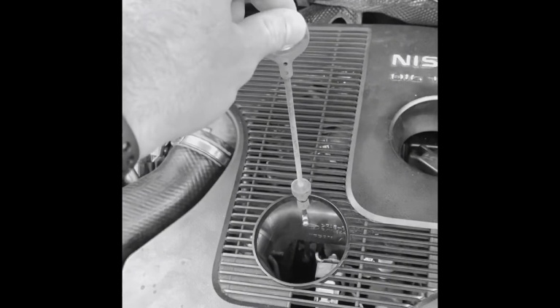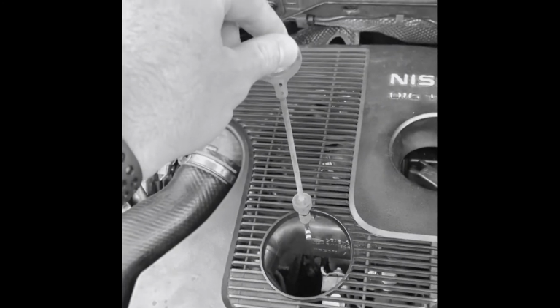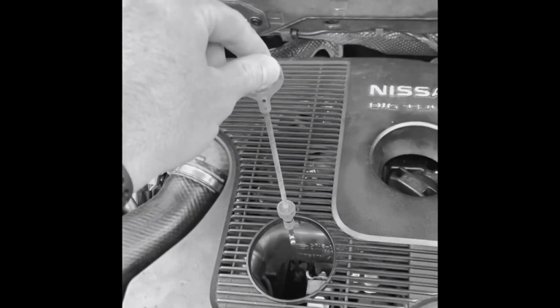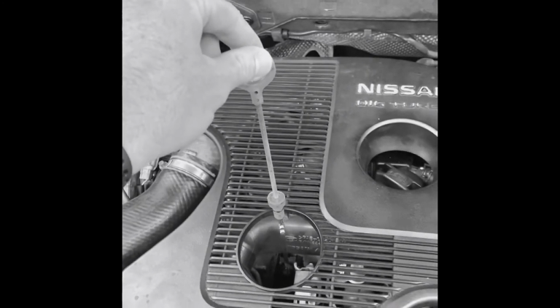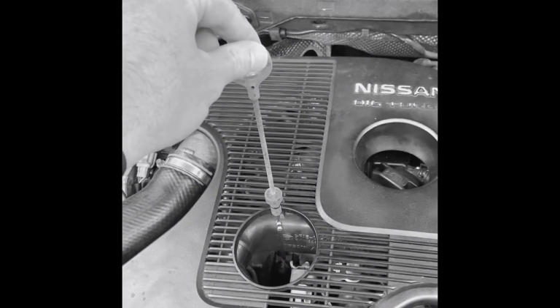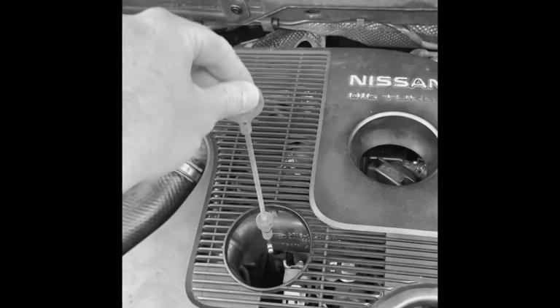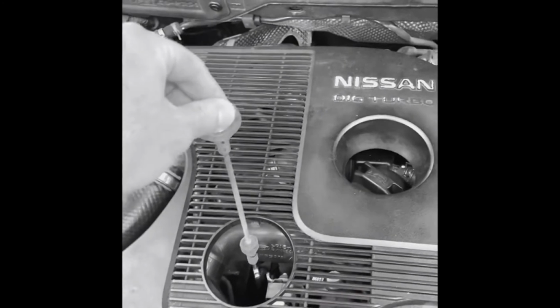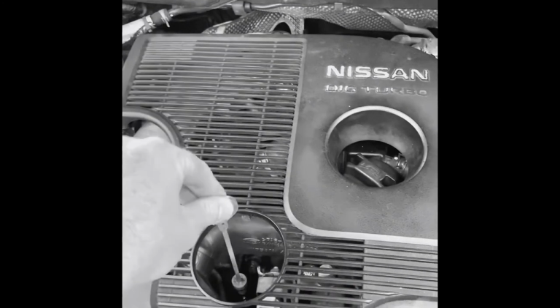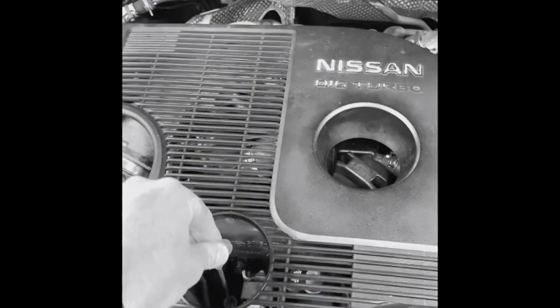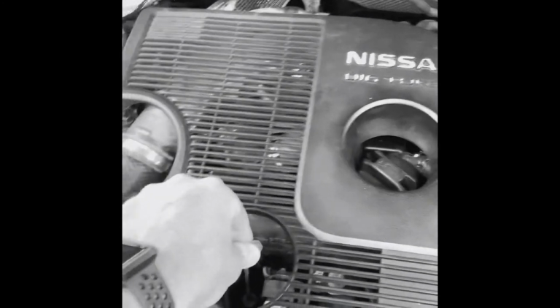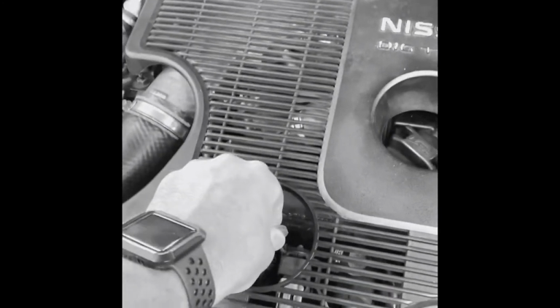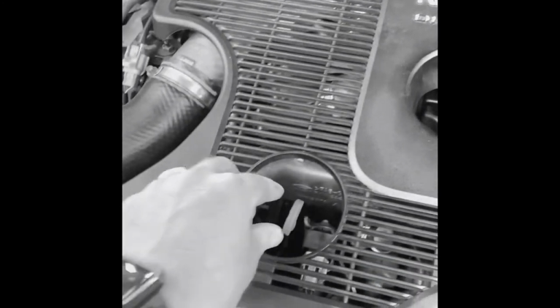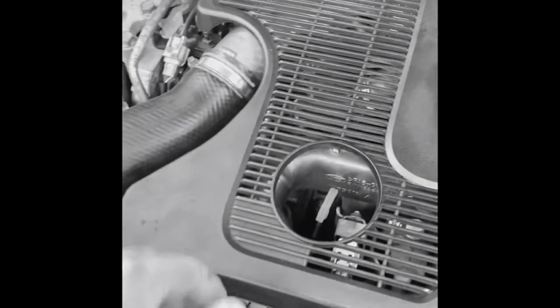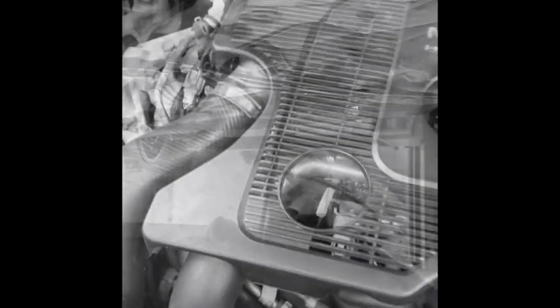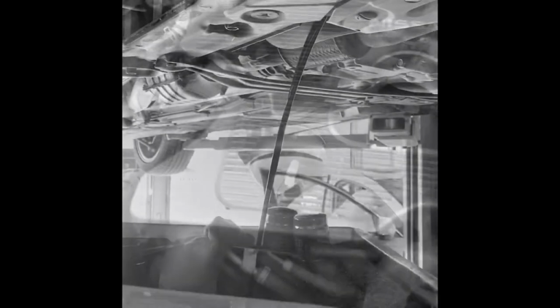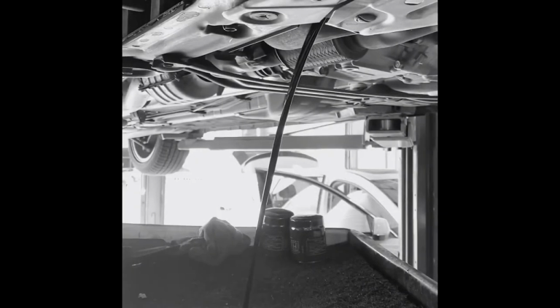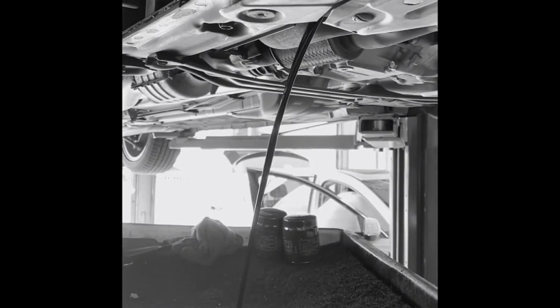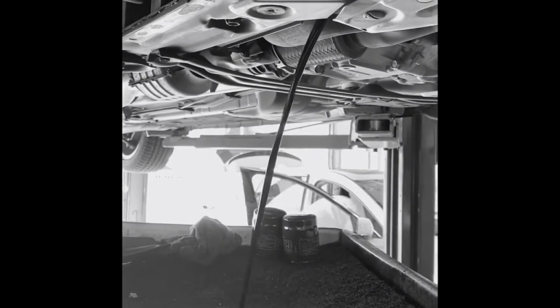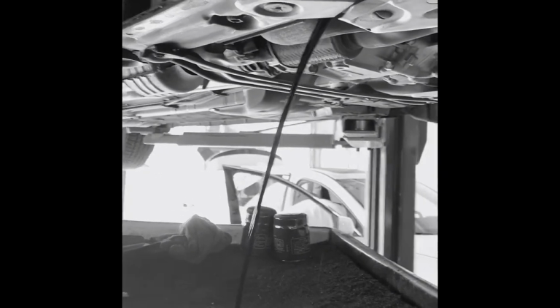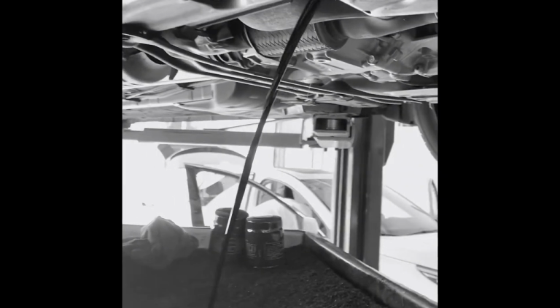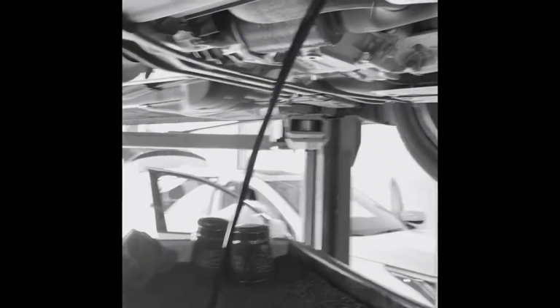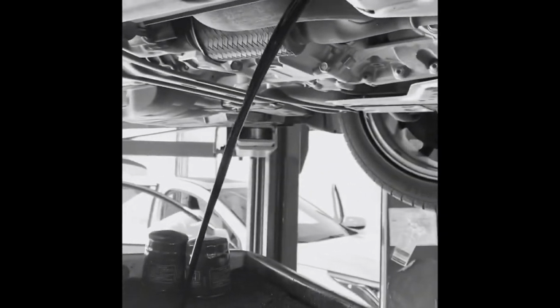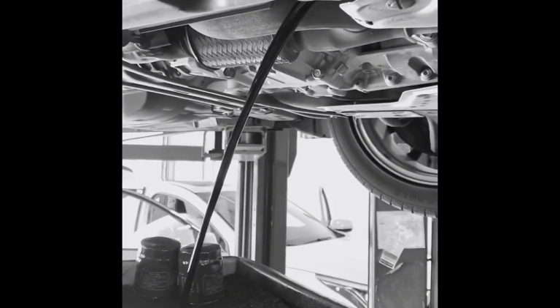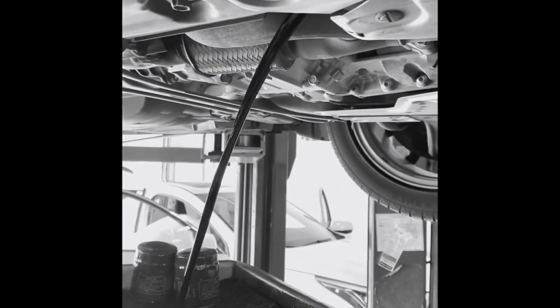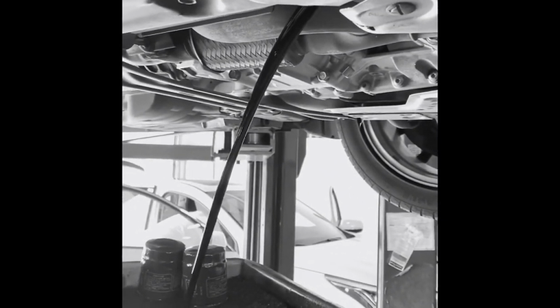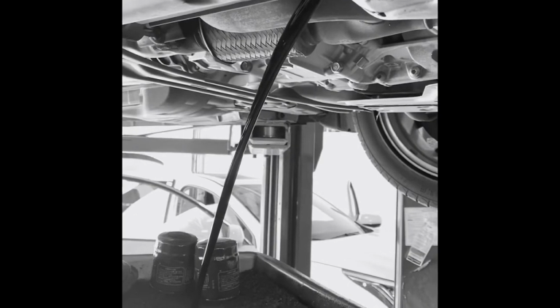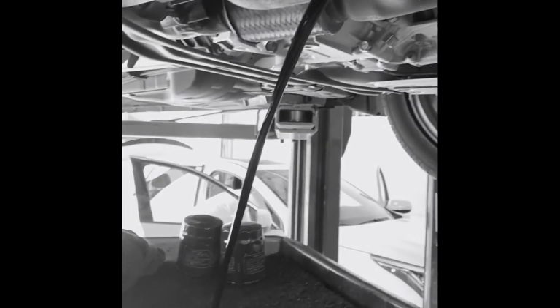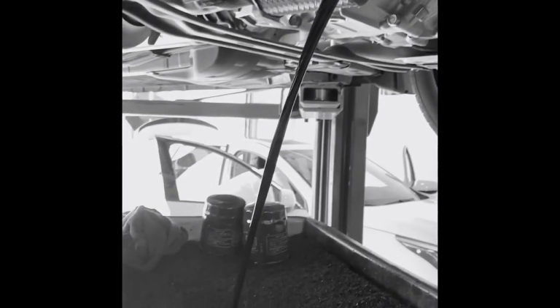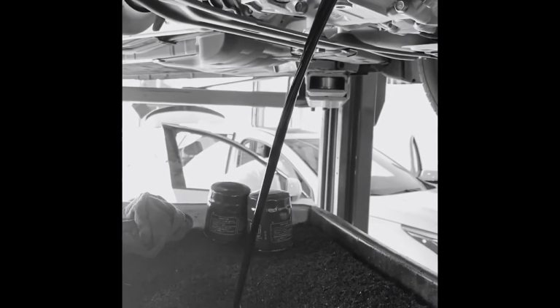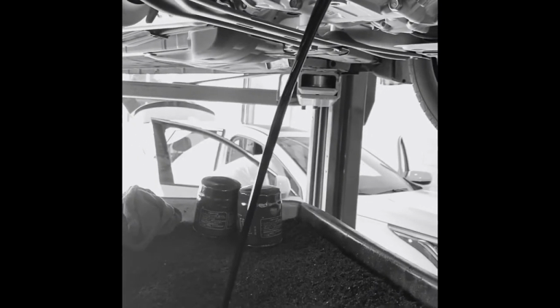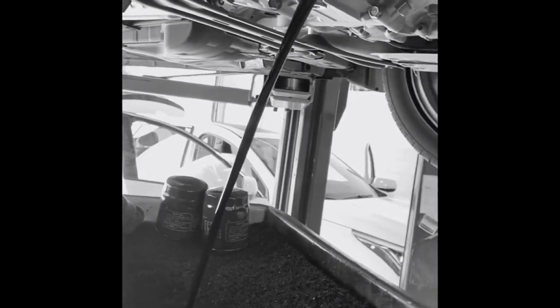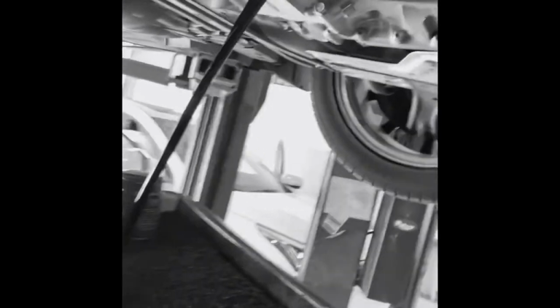See that thing there? That's your dipstick. See how it goes in and out? You don't got to worry about that, because all your oil changes are going to be included as long as you own the vehicle. Look at that oil drain.